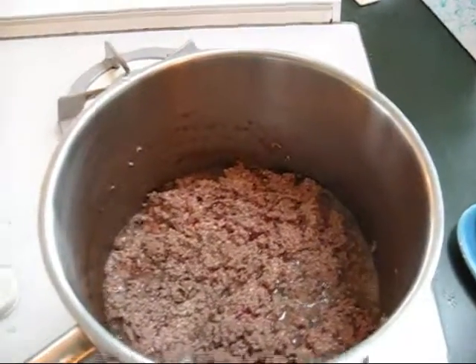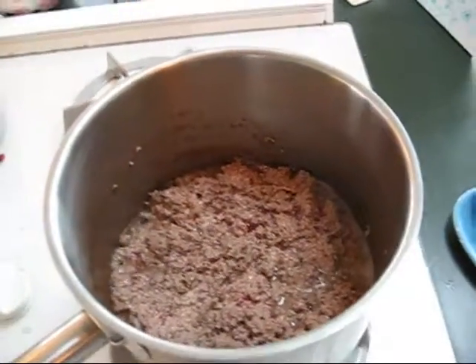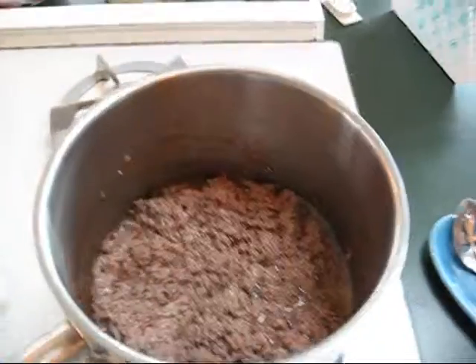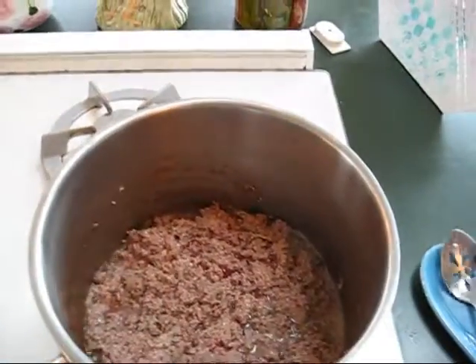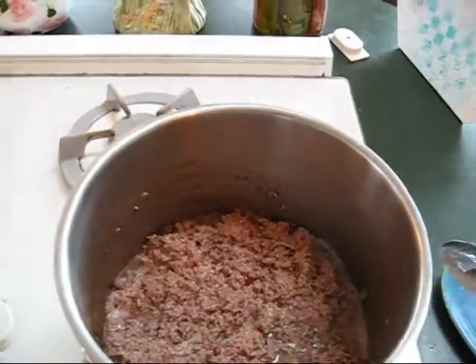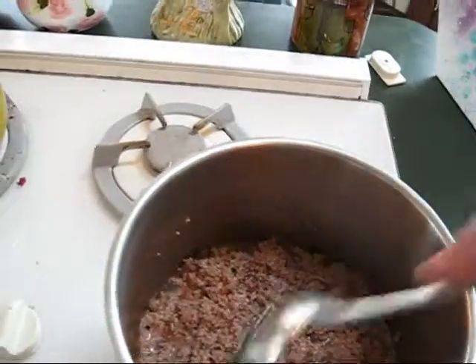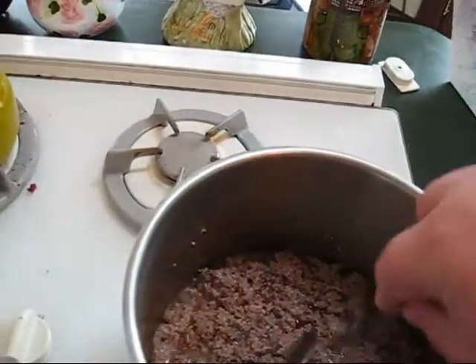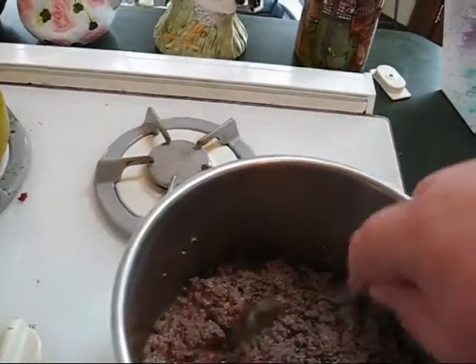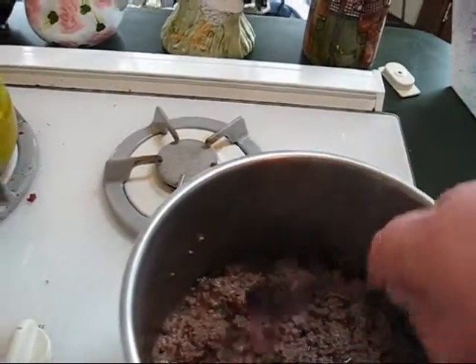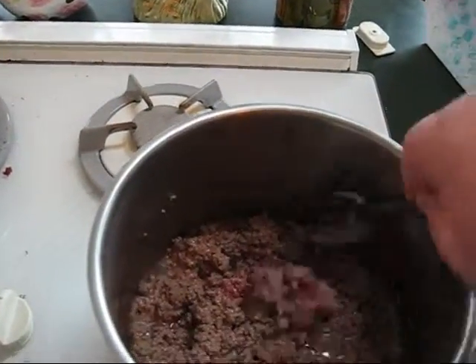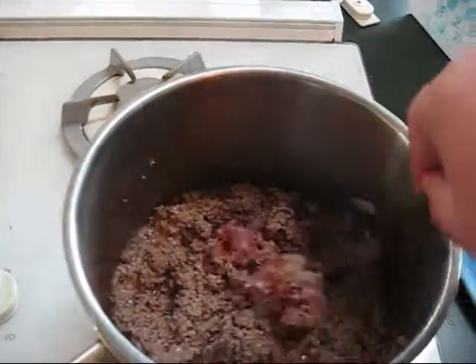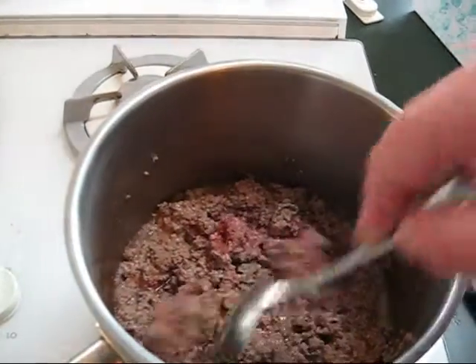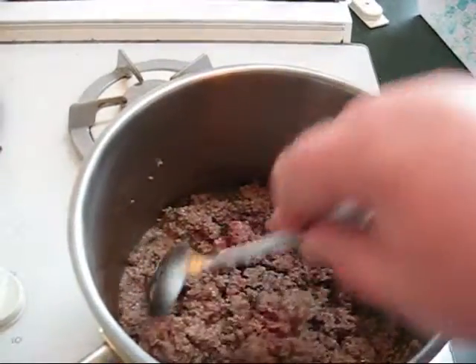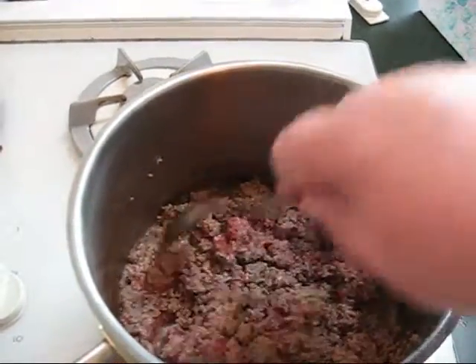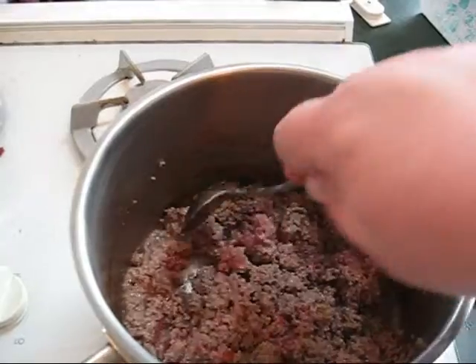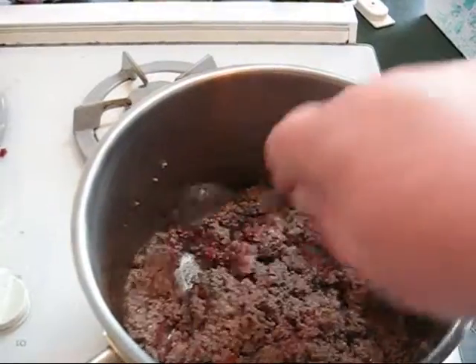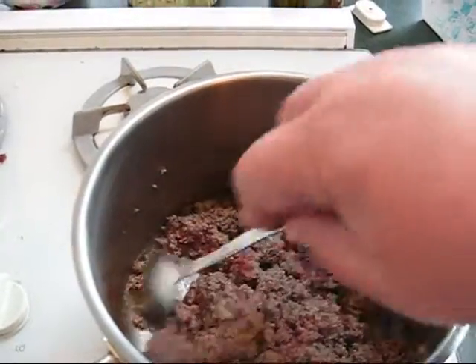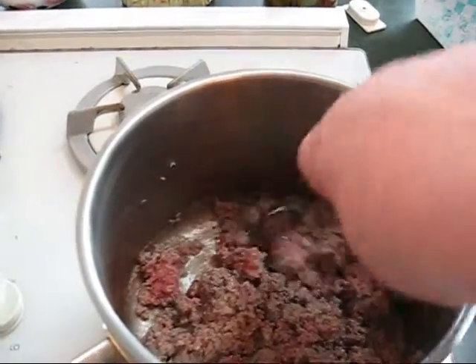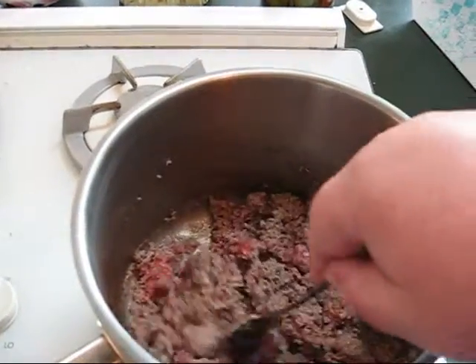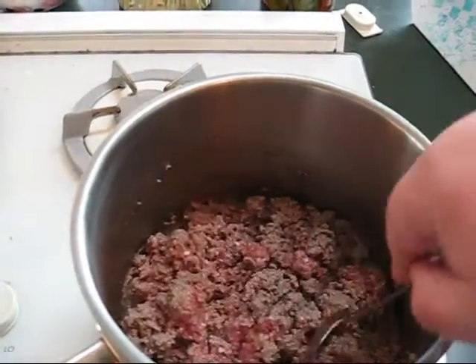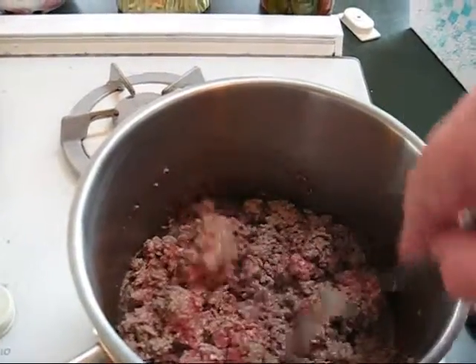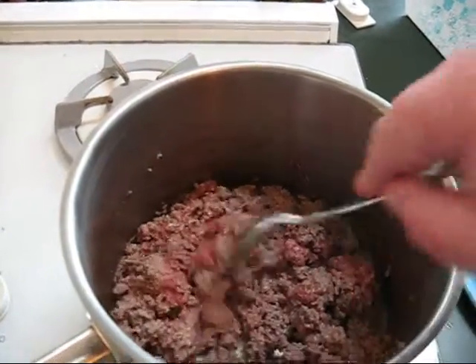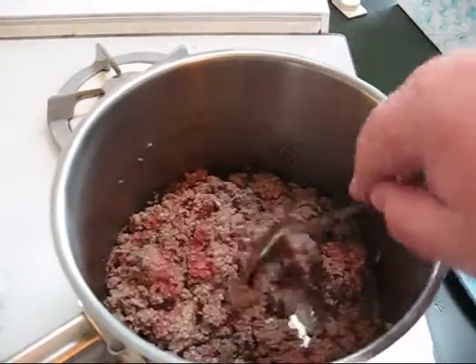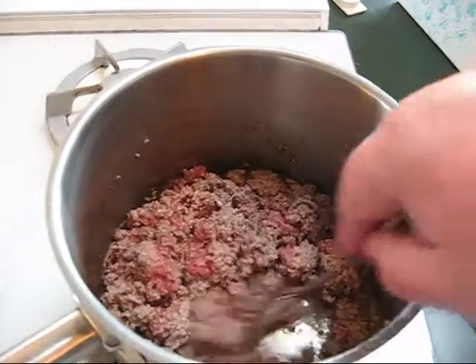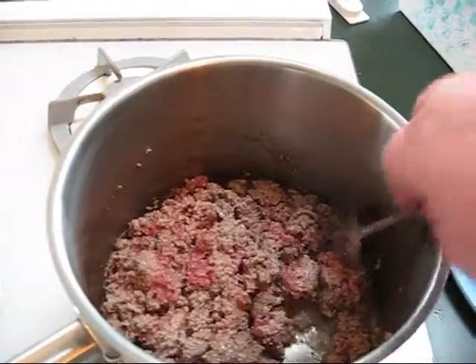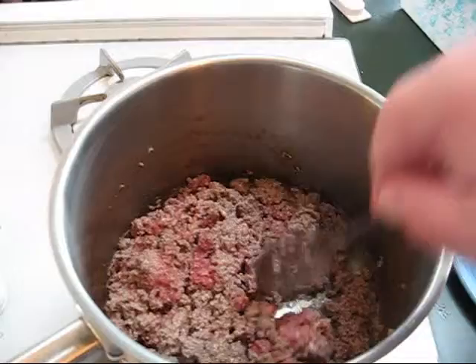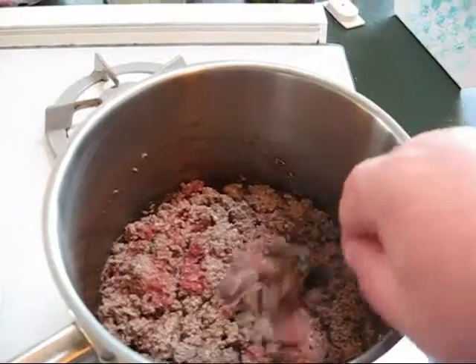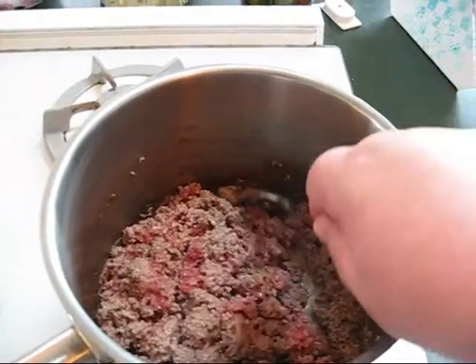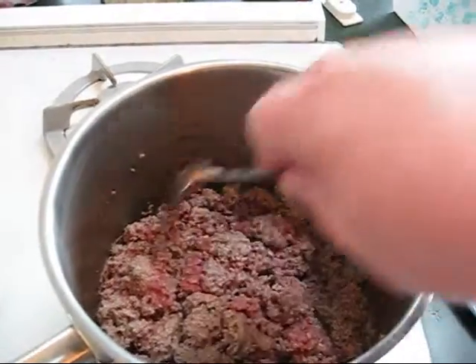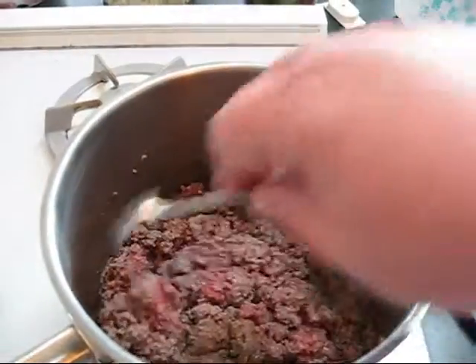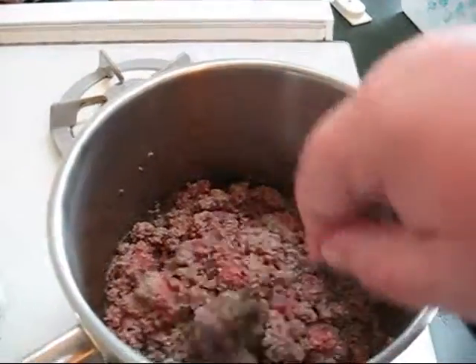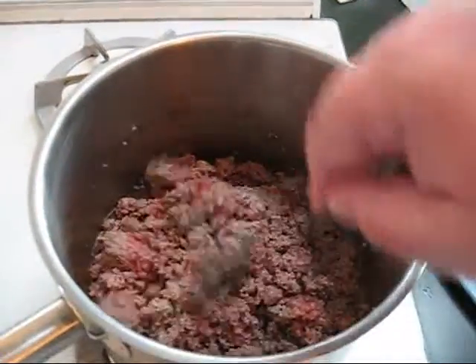Here I'm cooking up the ground beef. When it's all done, I'll make a video of how I've seasoned the beef.